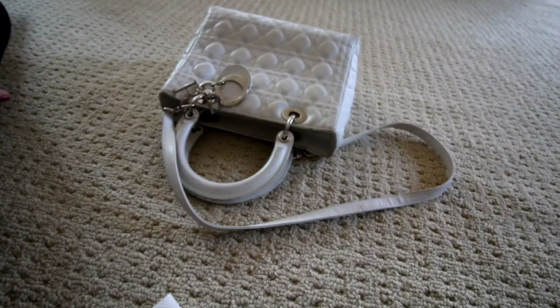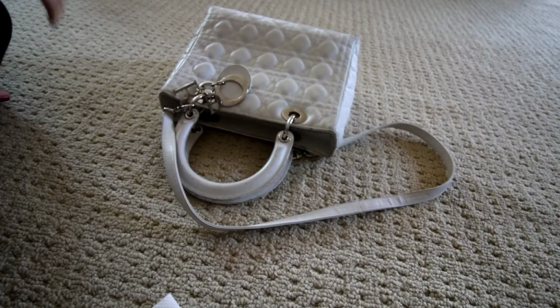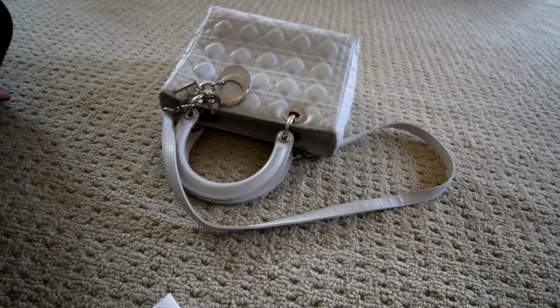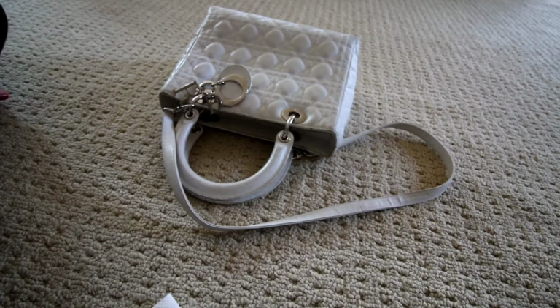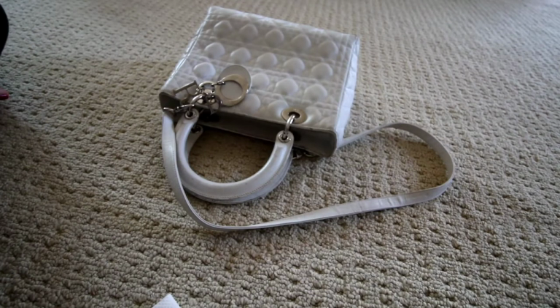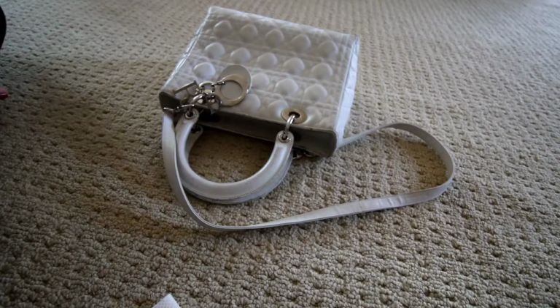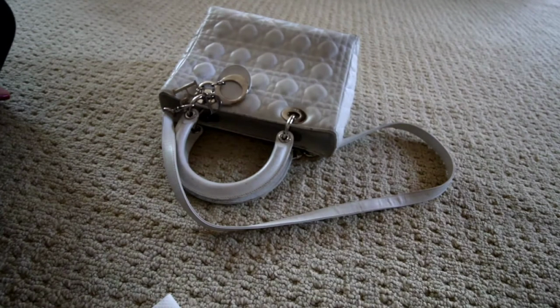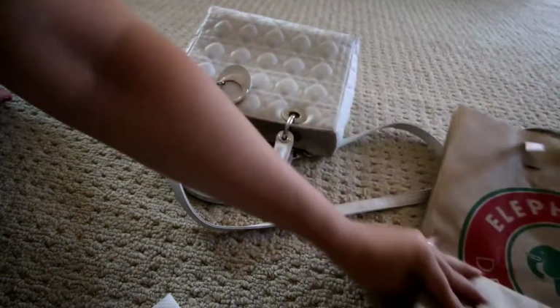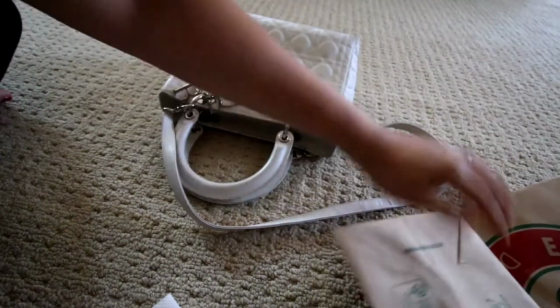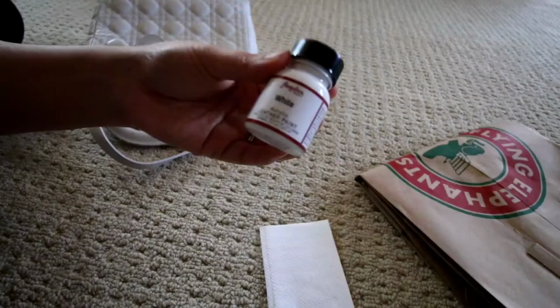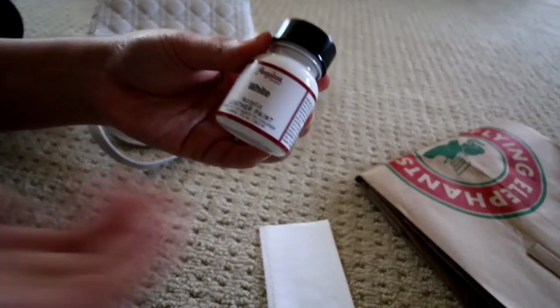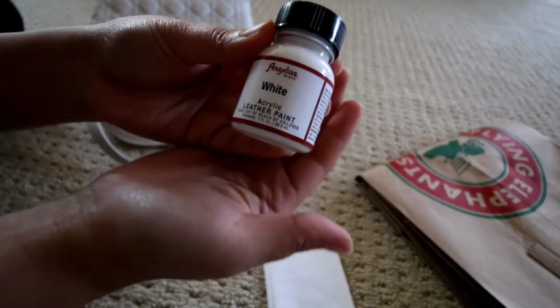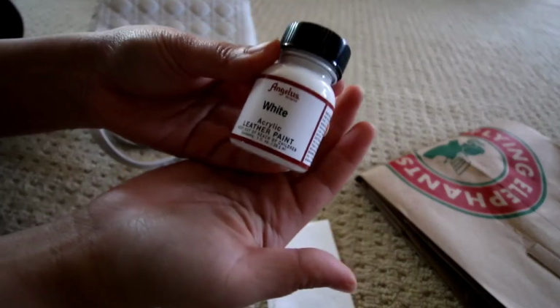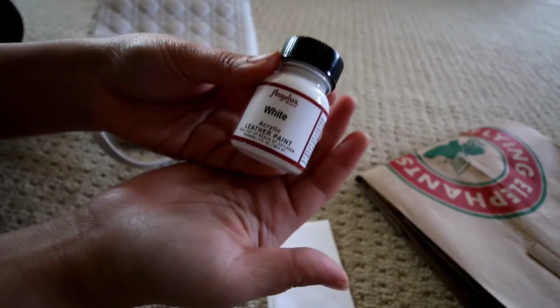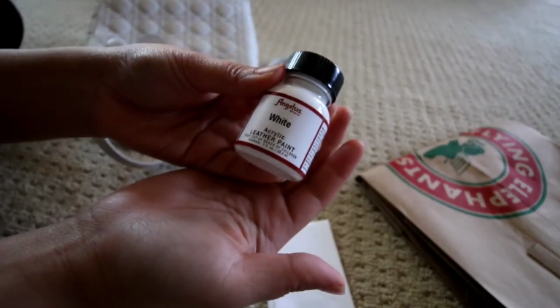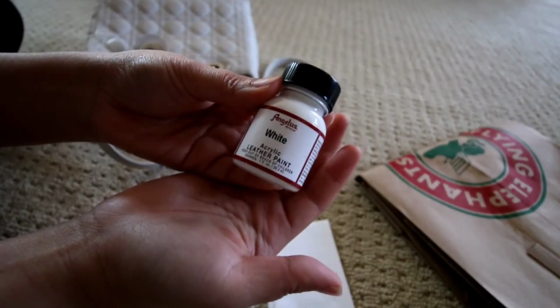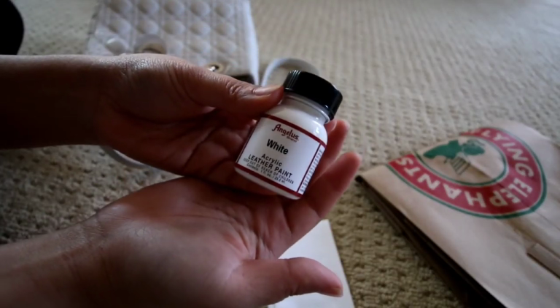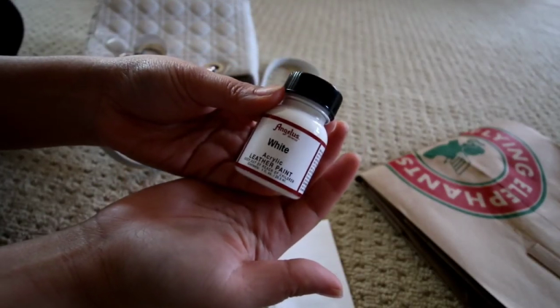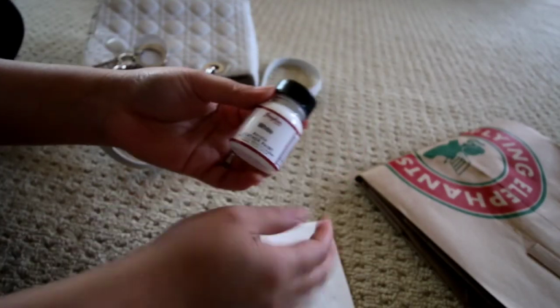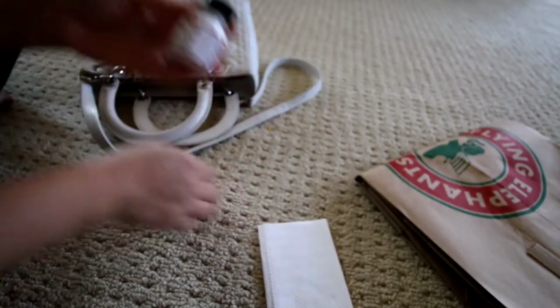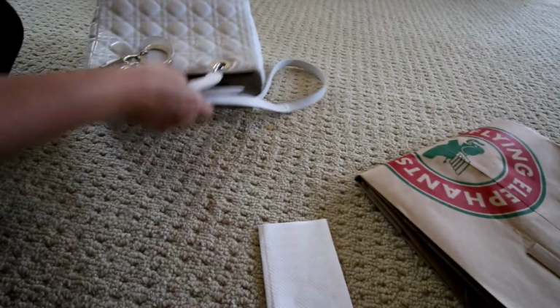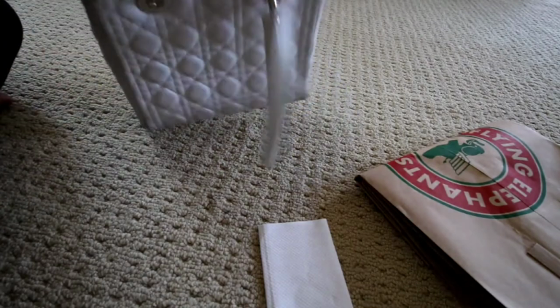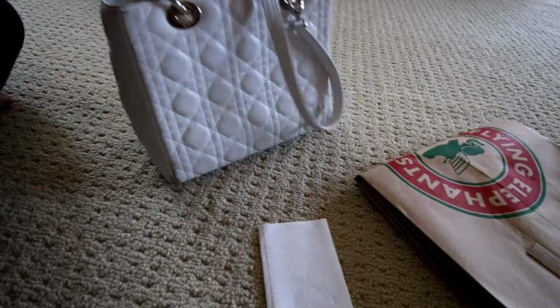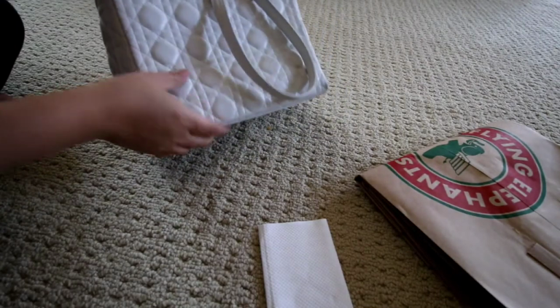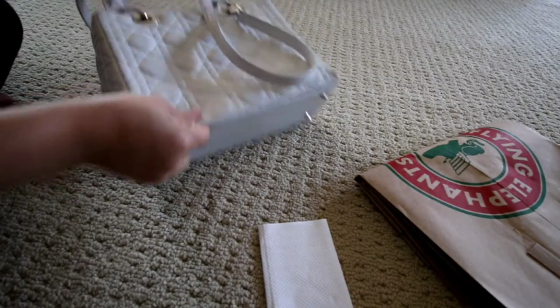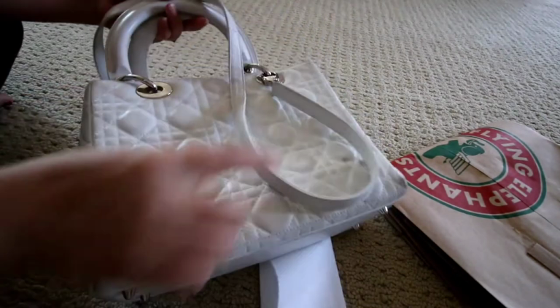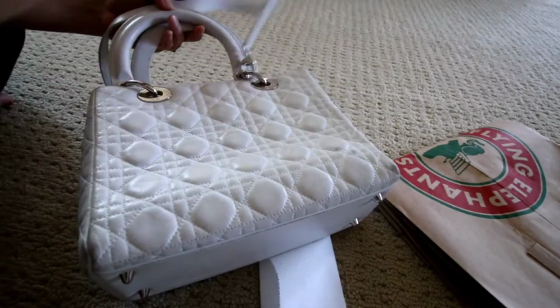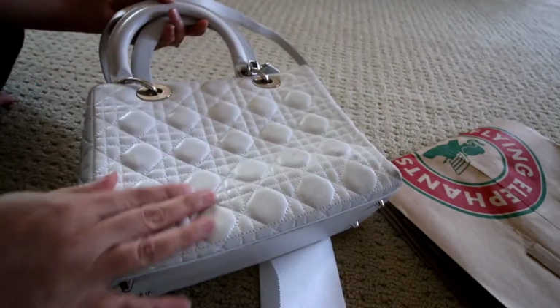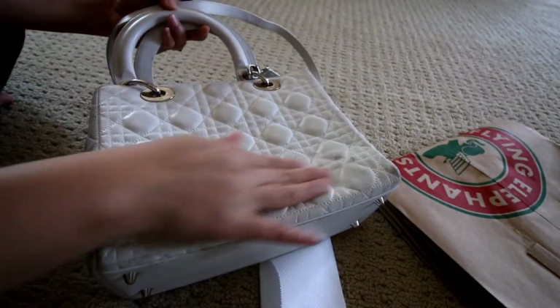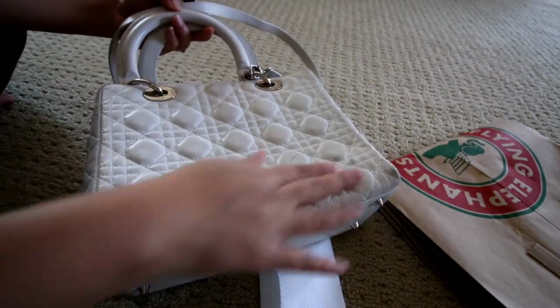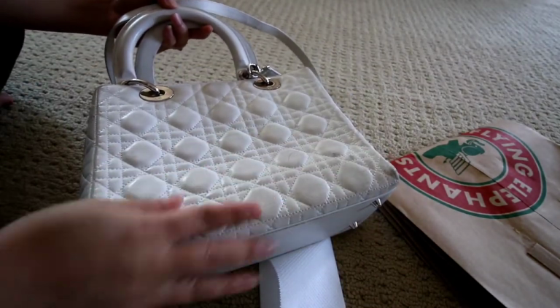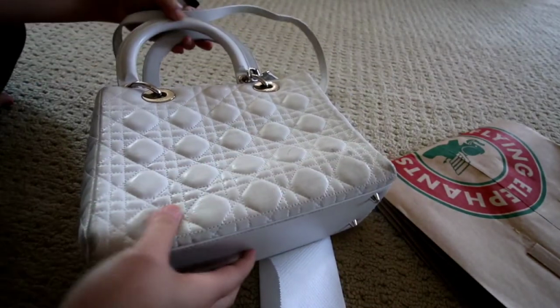Hey everyone, it's Vian here. Today I'm going to give this Dior Lady bag a makeover. I'm using Angelus white acrylic leather paint and a dobbler that was given to me.